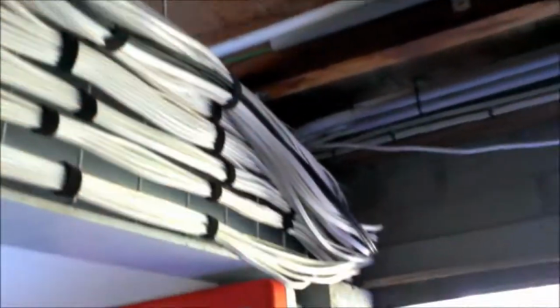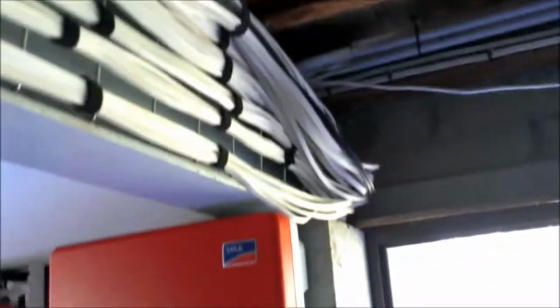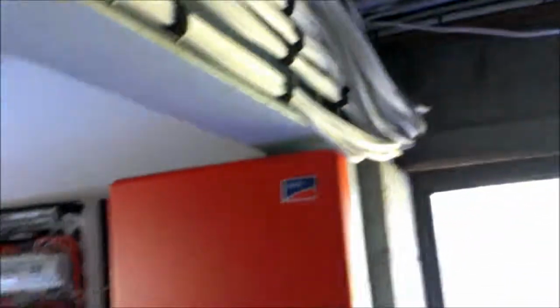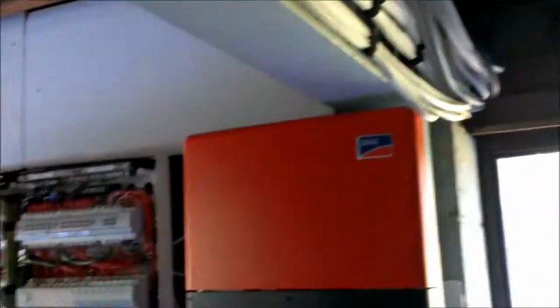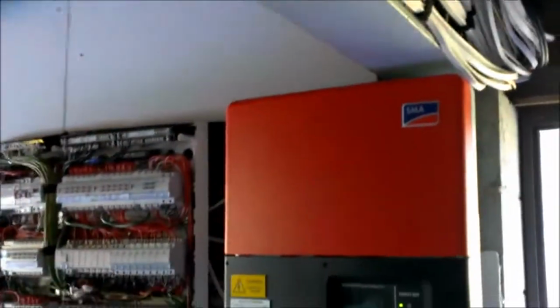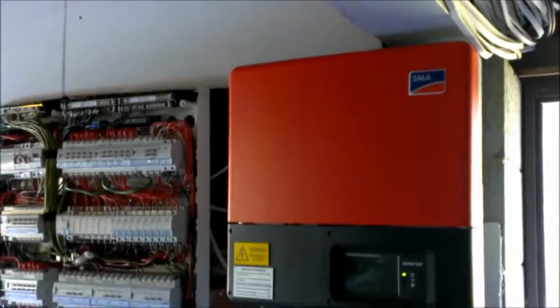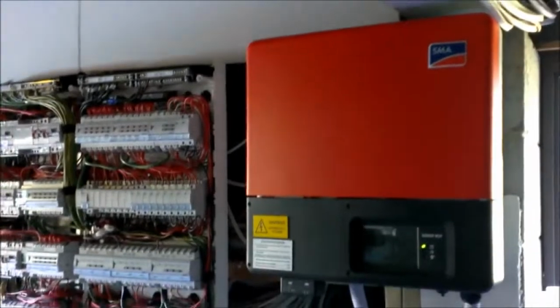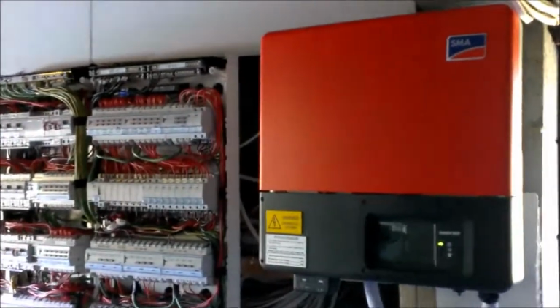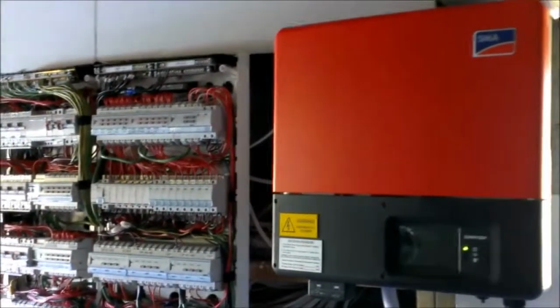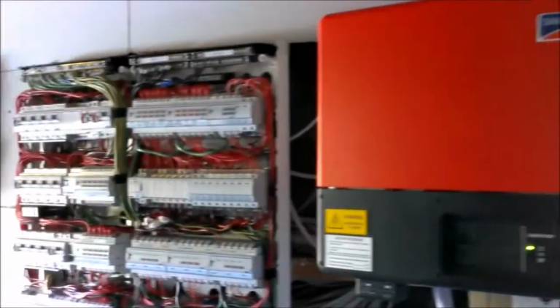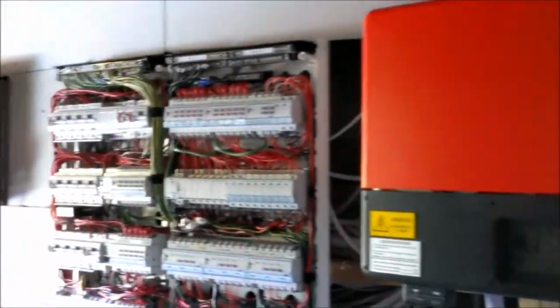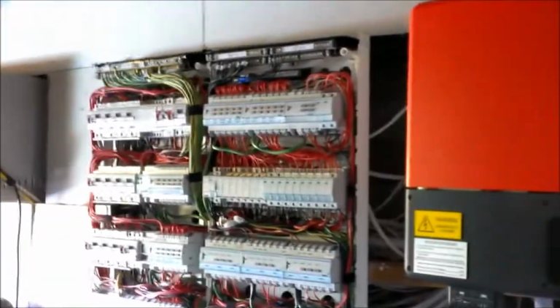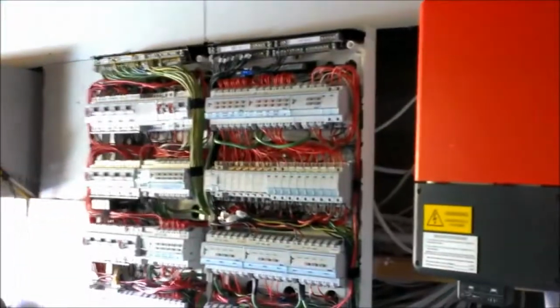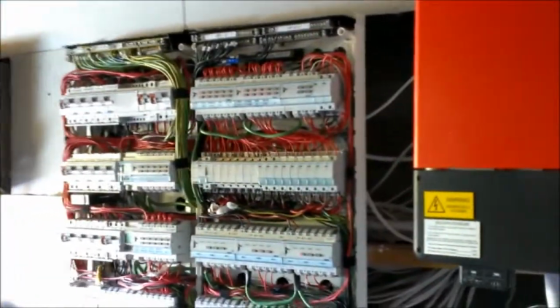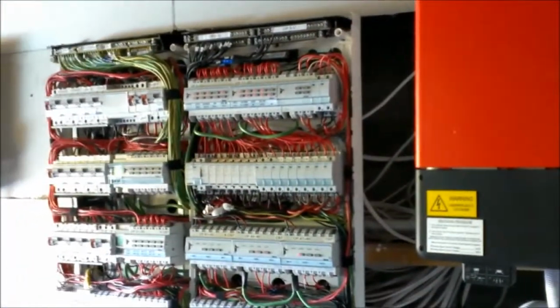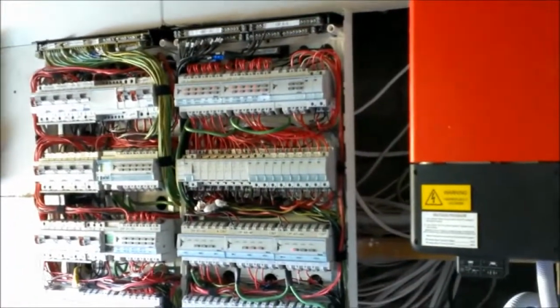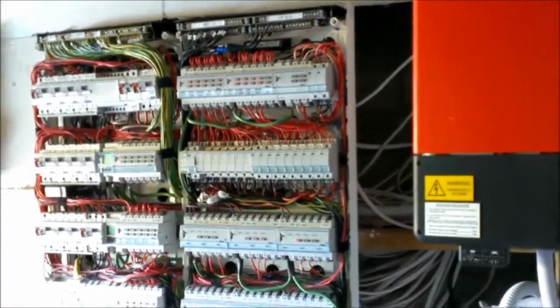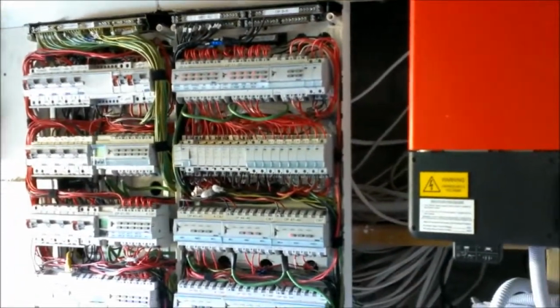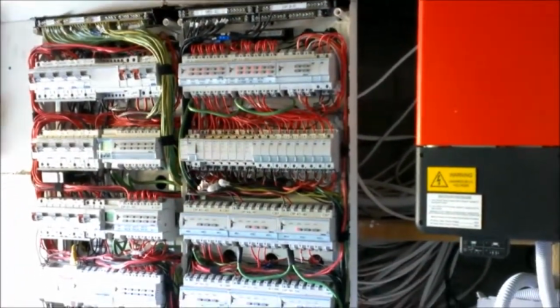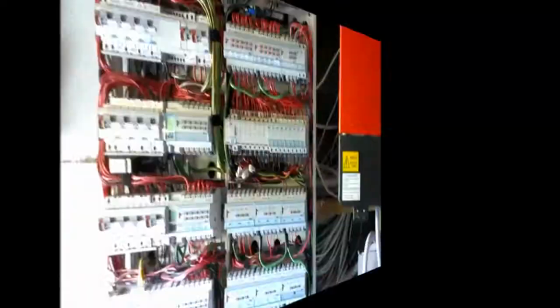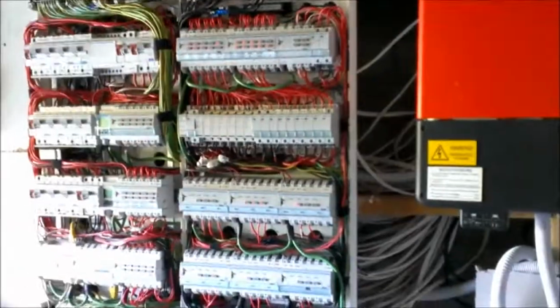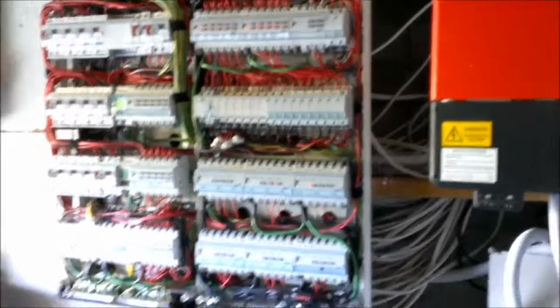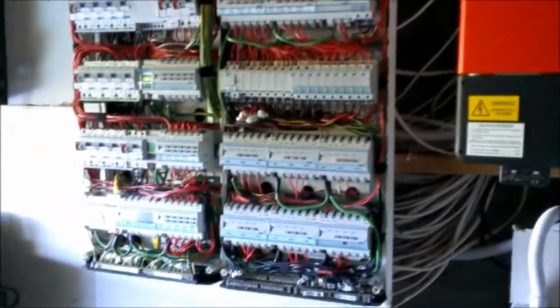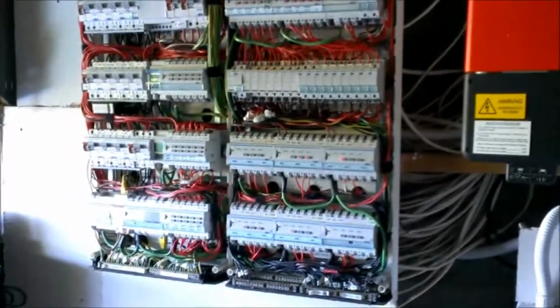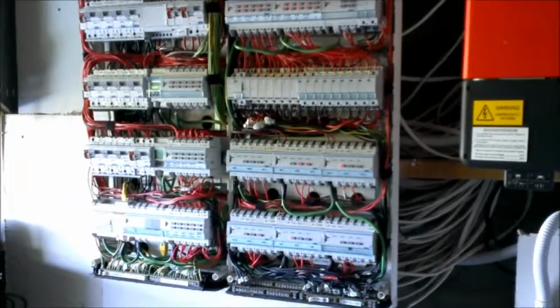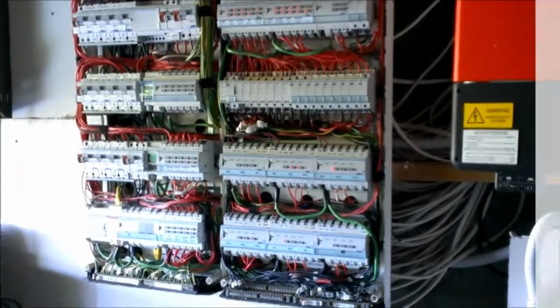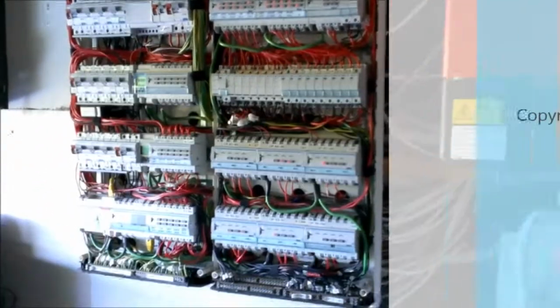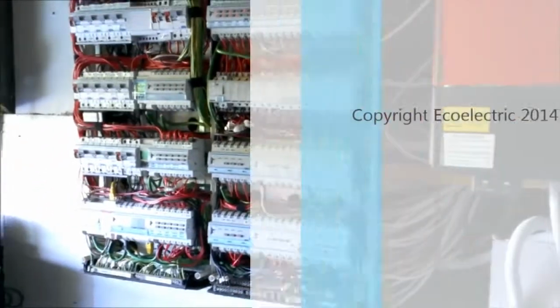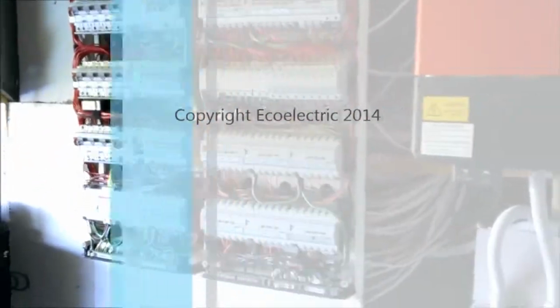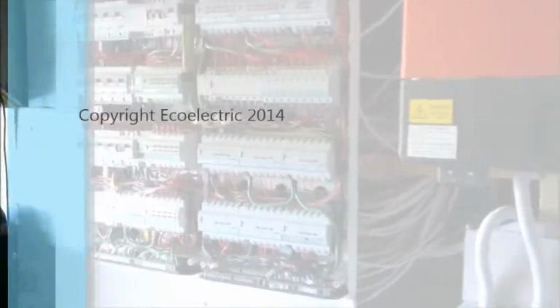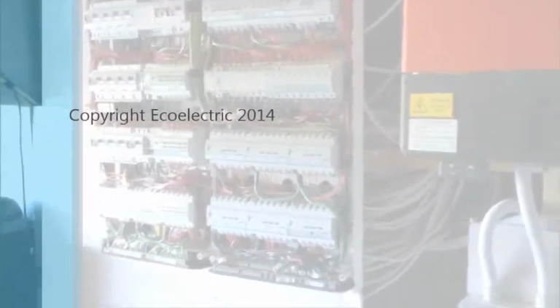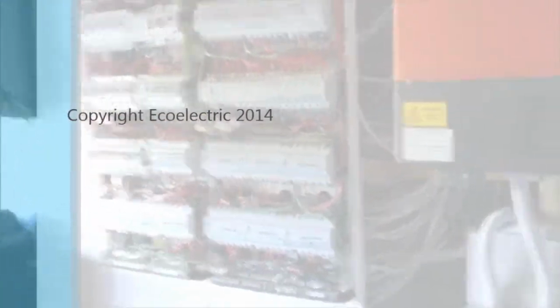Interference is a big problem once you start running systems as detailed as this. Anyway, more on this in the future. Have a great week.